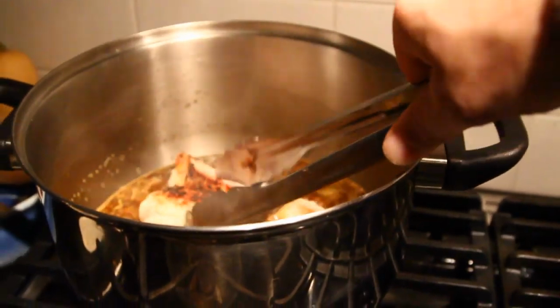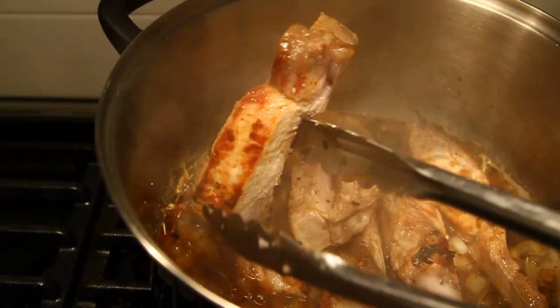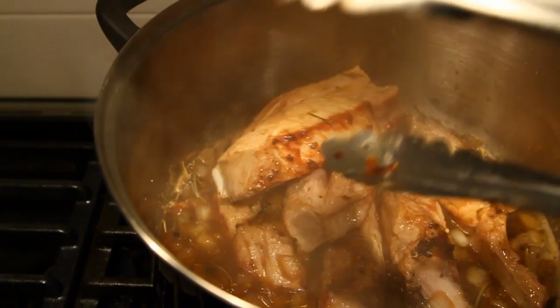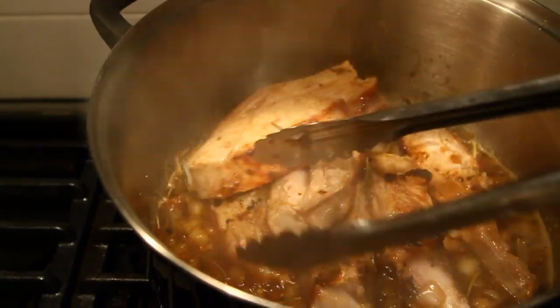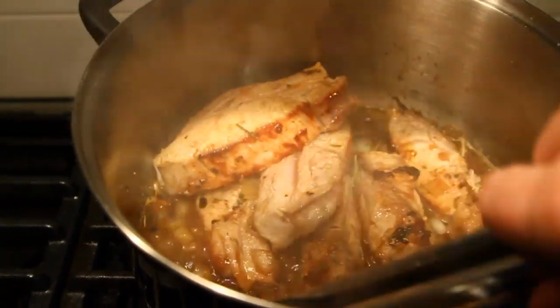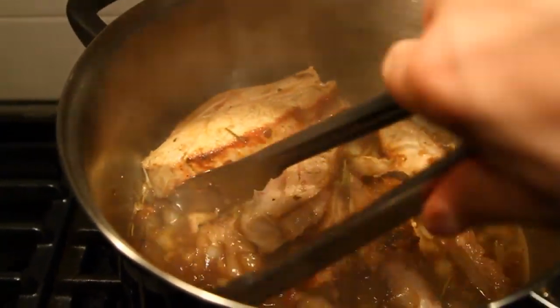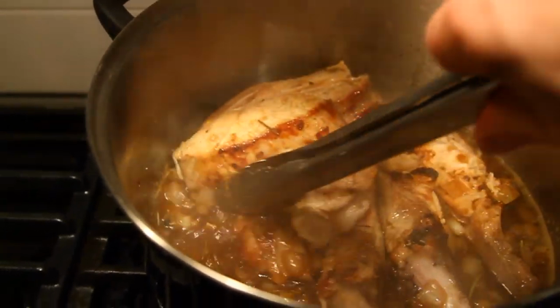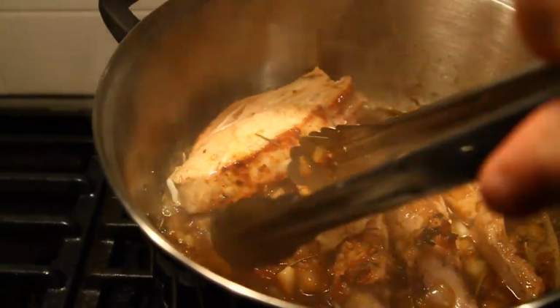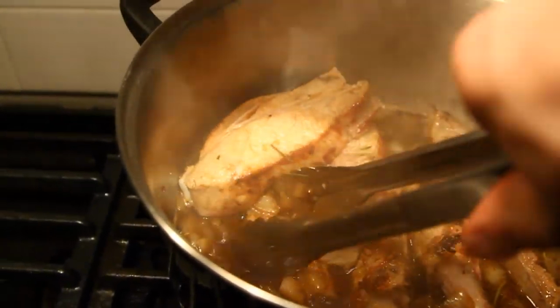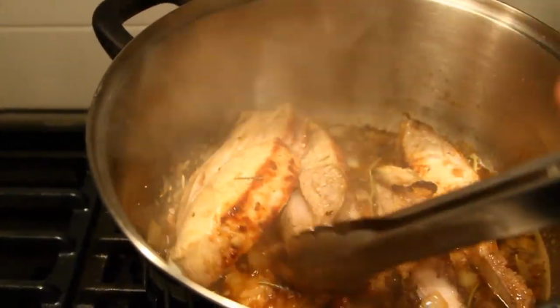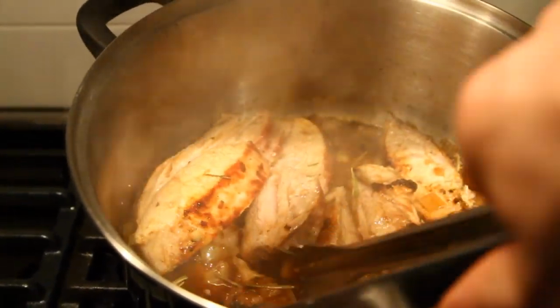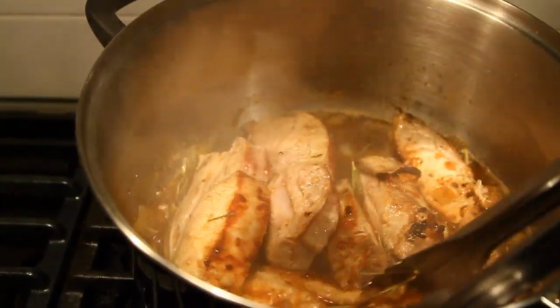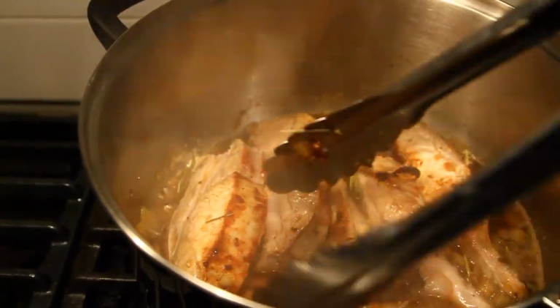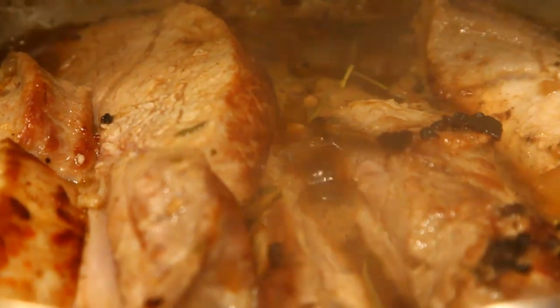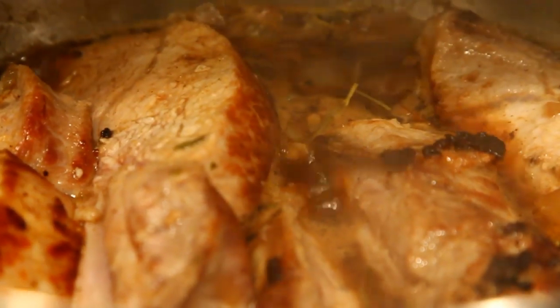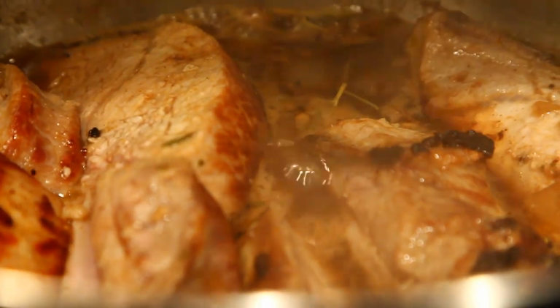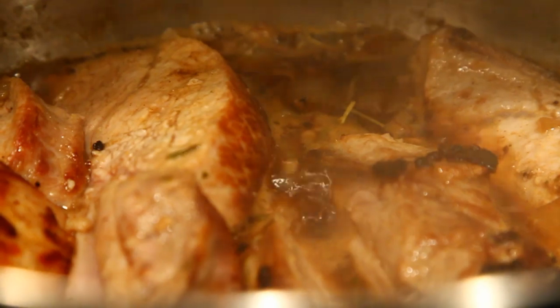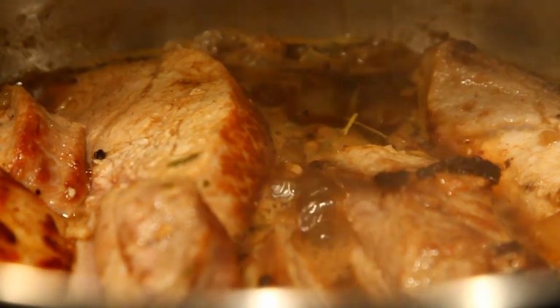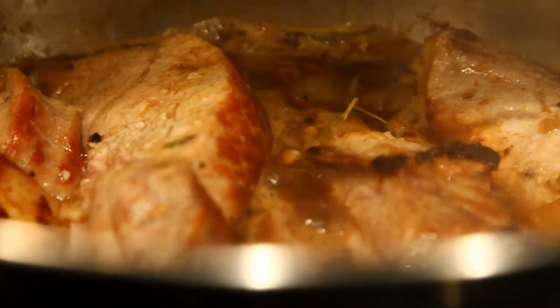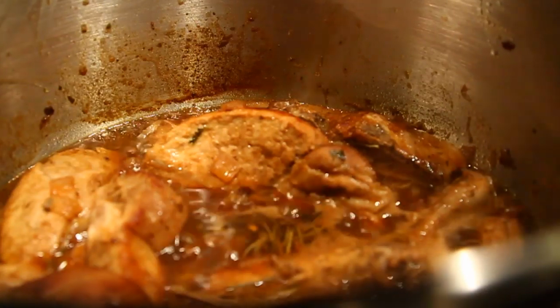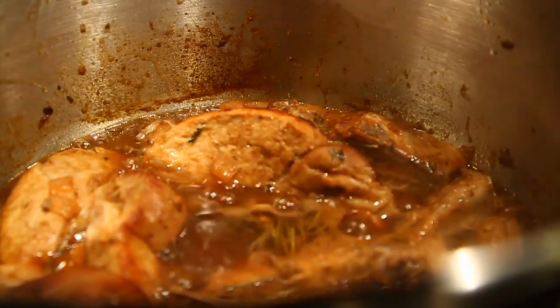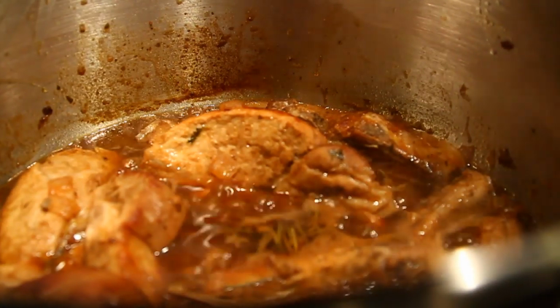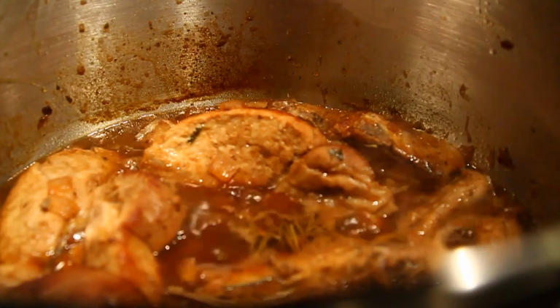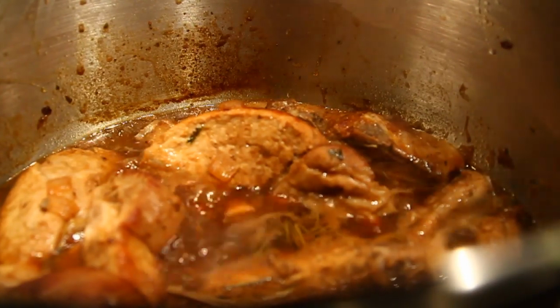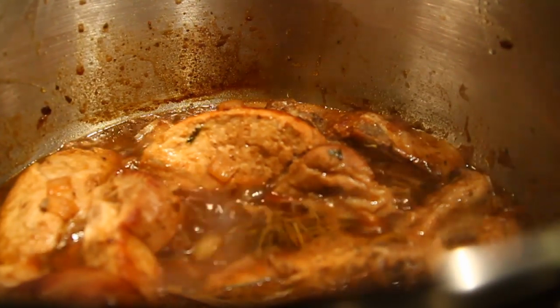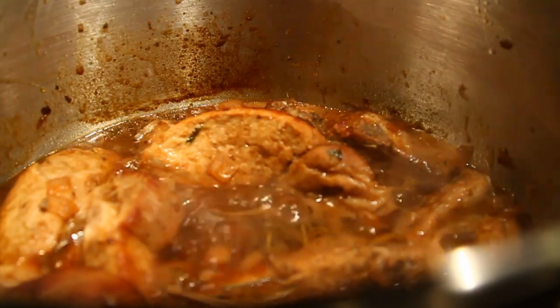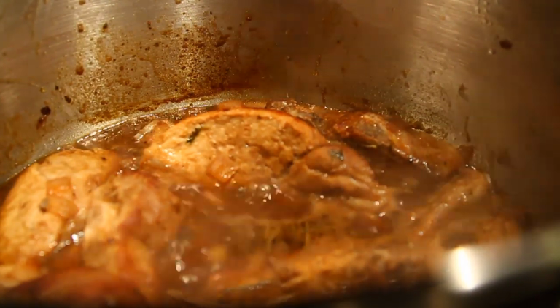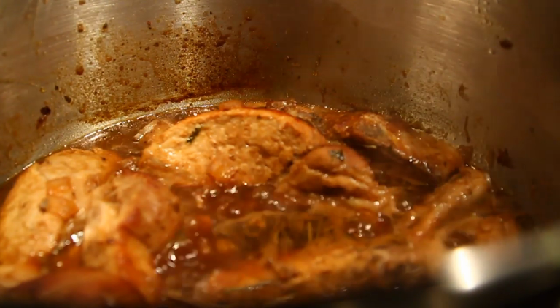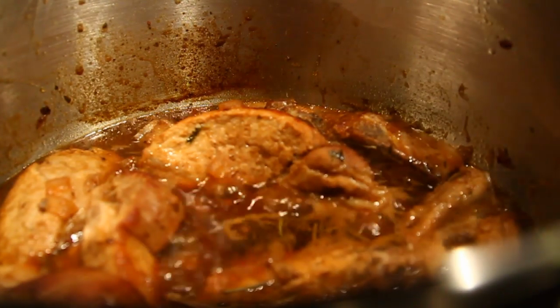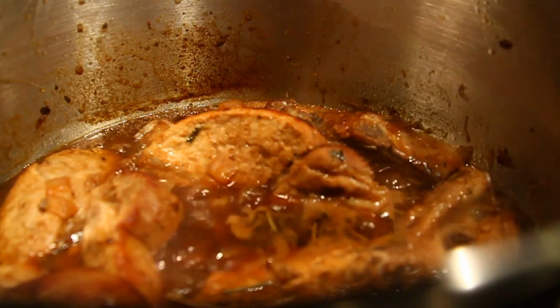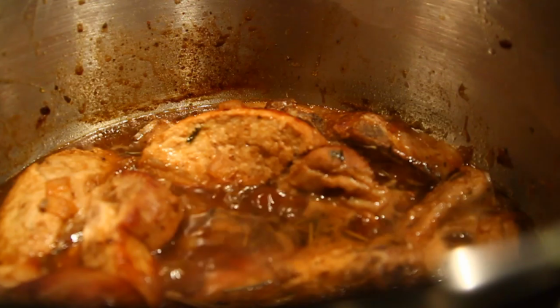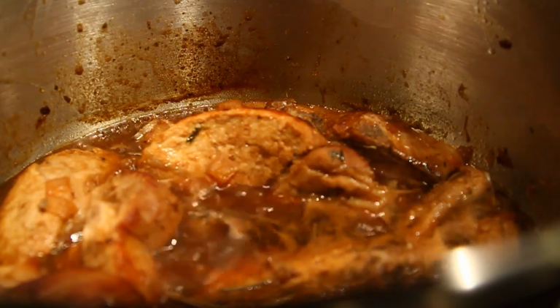Remove the ribs from the pan and put them into the pot with the beer mixture. Allow the whole mixture to simmer for about another 20 minutes. We want the beer to reduce down and create a bit more of a sauce.